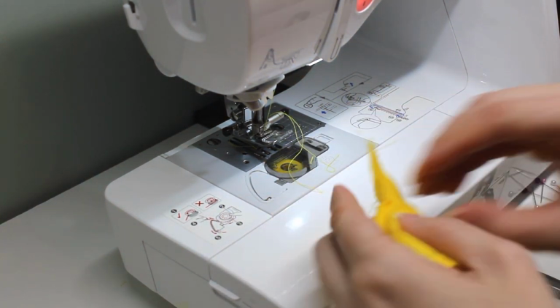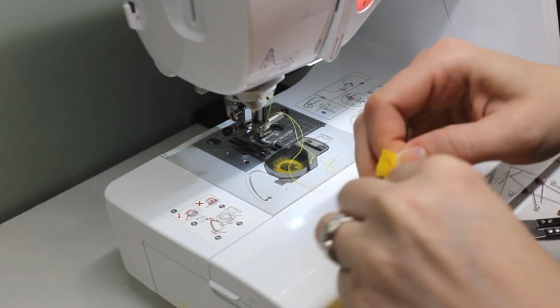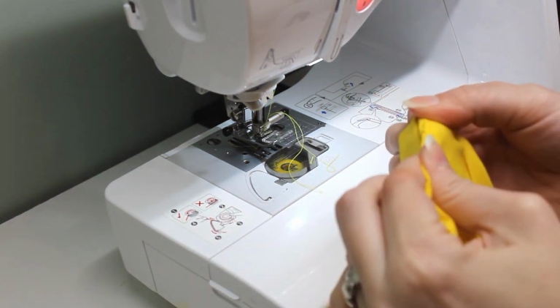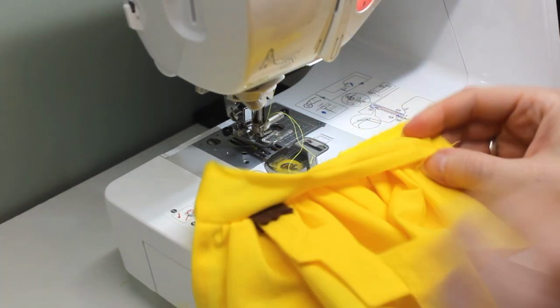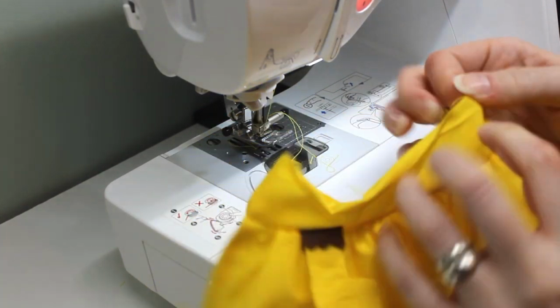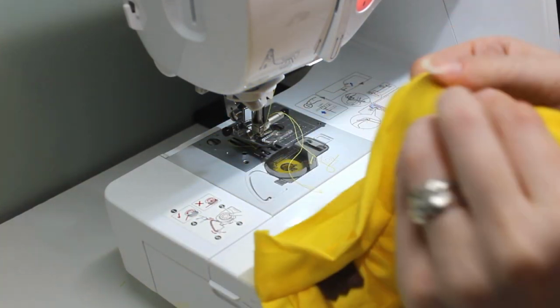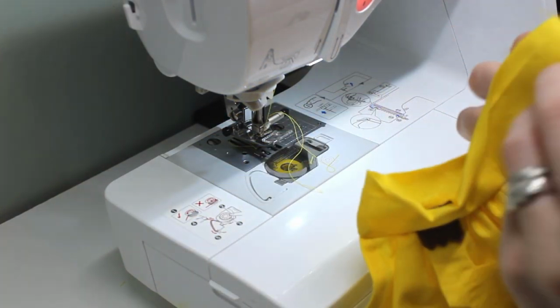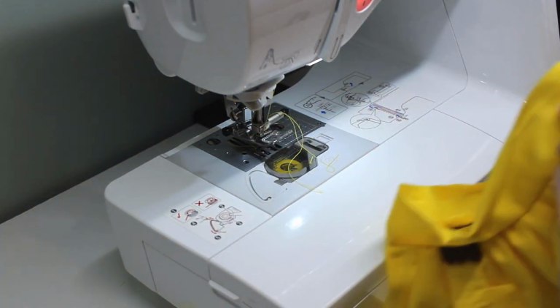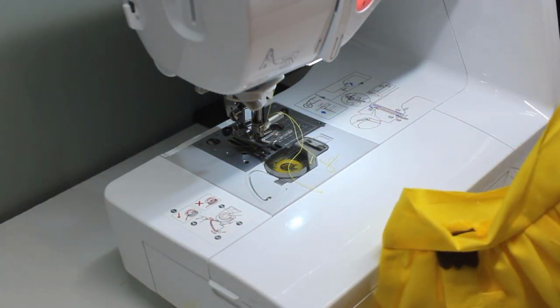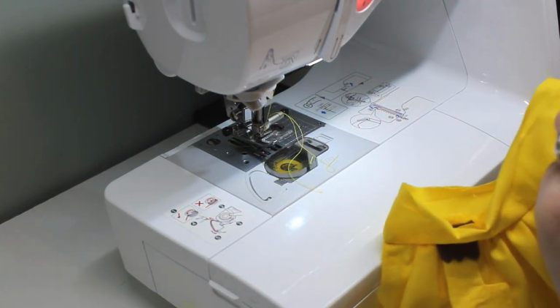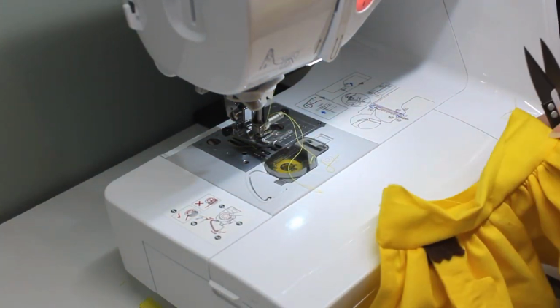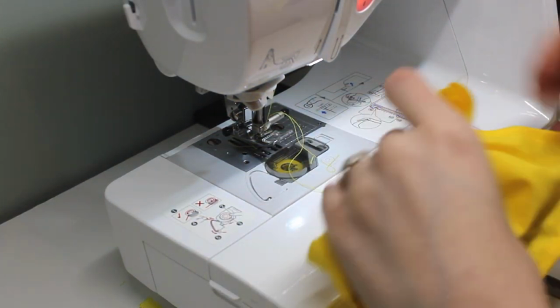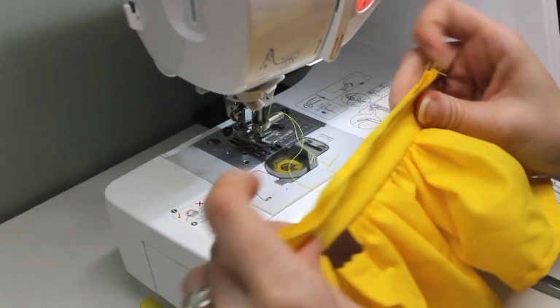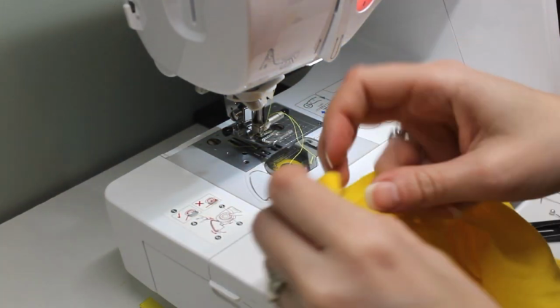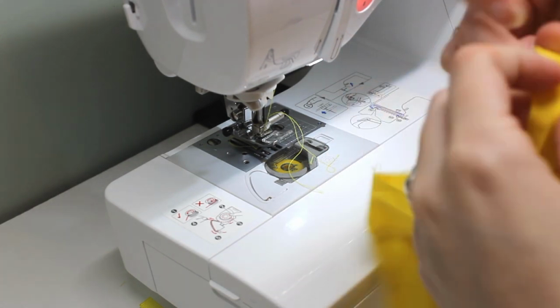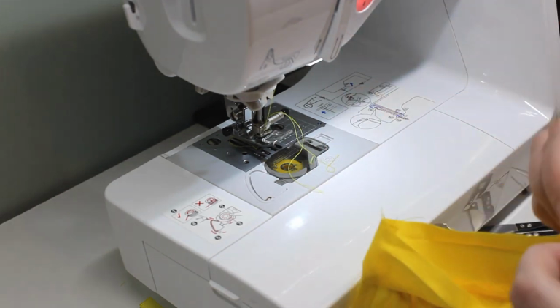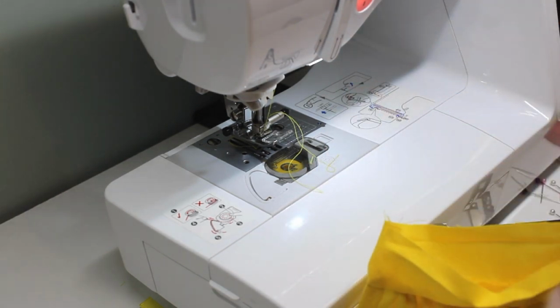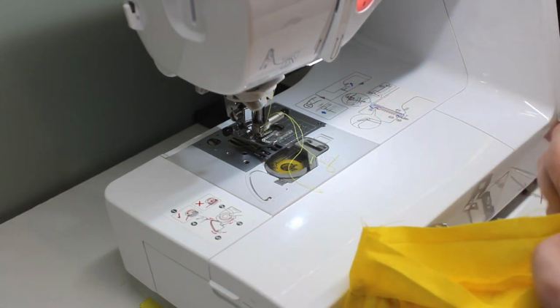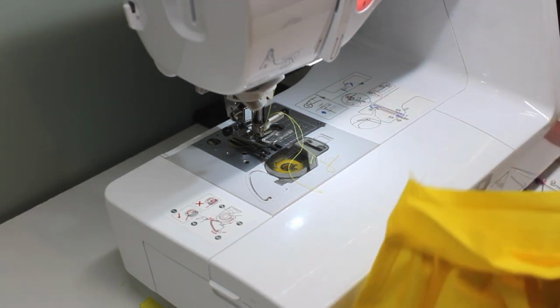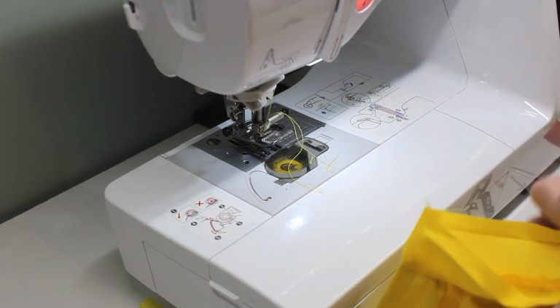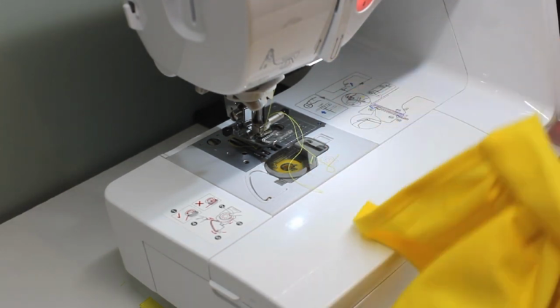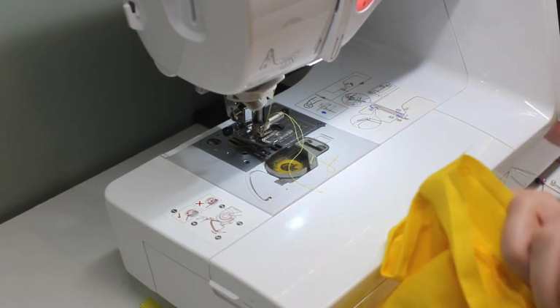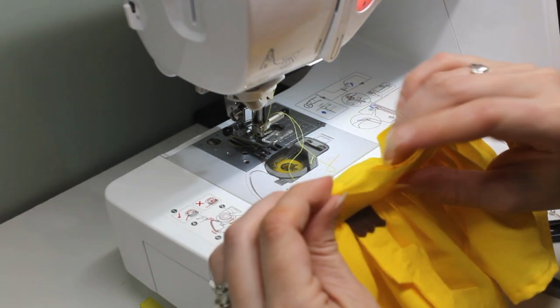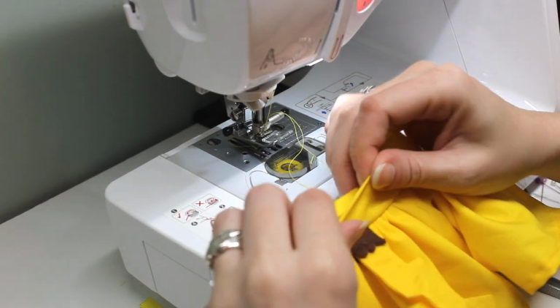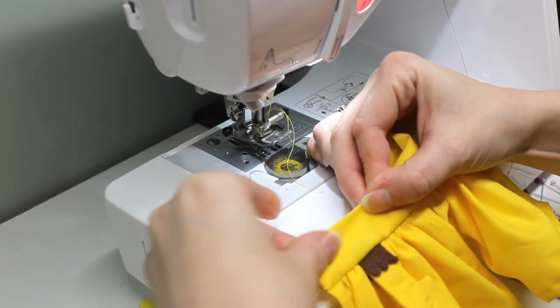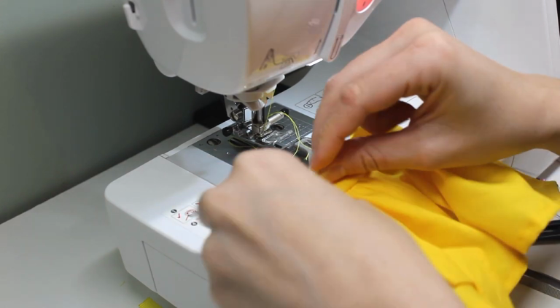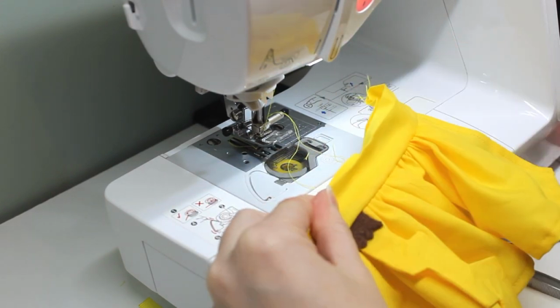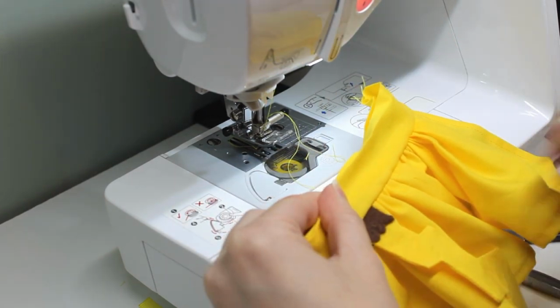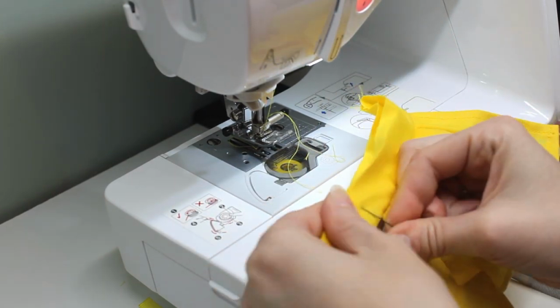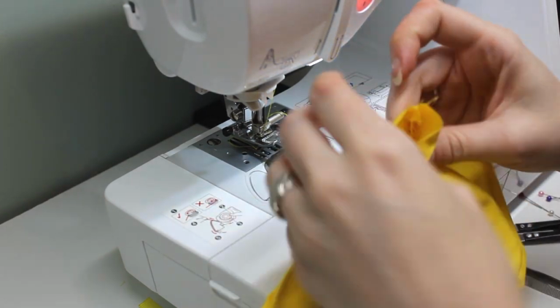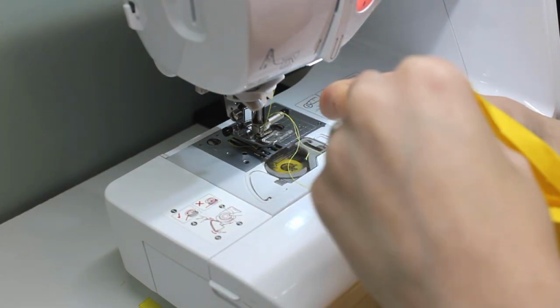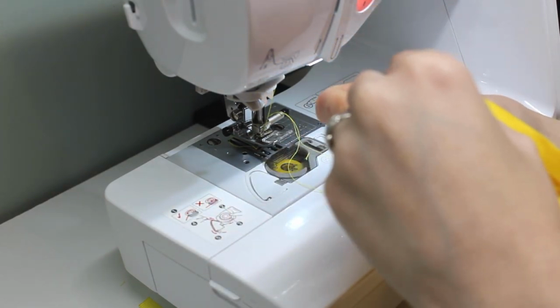Once it's sewn, unfolding the waistband upward gives a beautifully crisp bottom seam. And since the top edge was already pressed with a crease, it's super easy to fold it inward and pin it in place. I used my tweezers to ensure the corners are square.